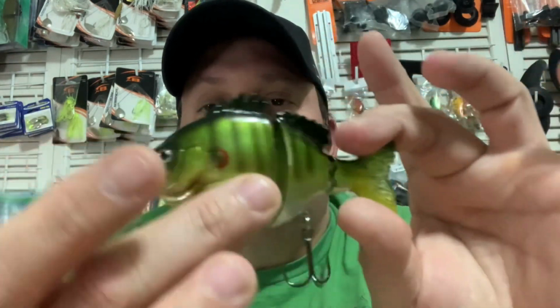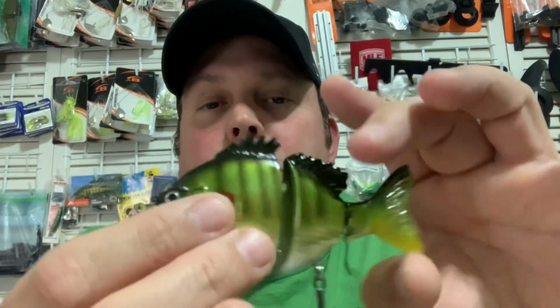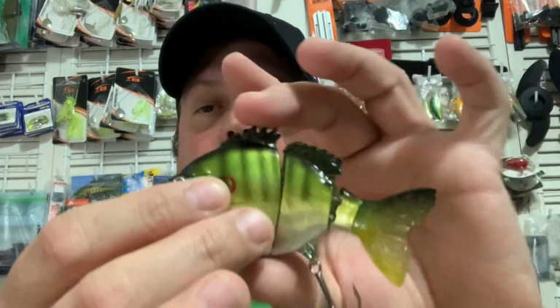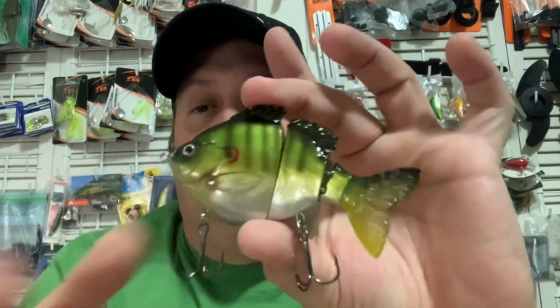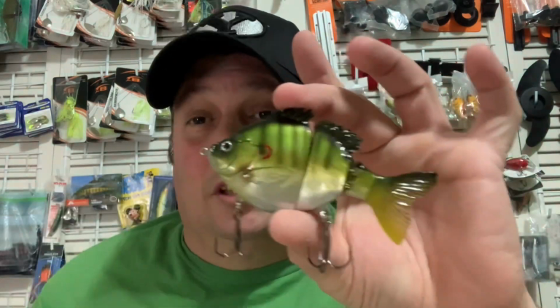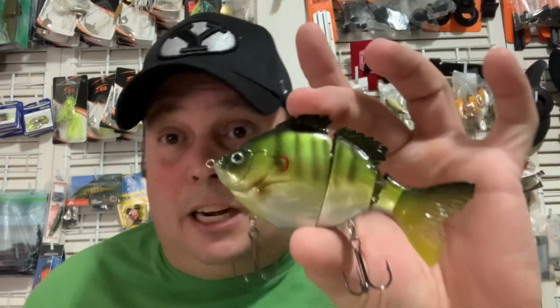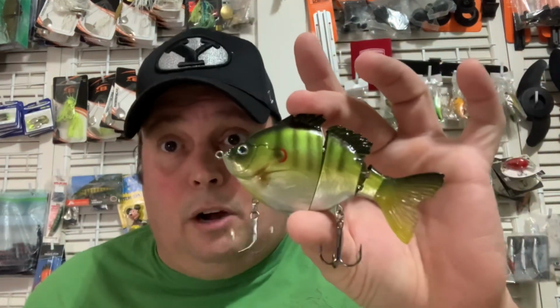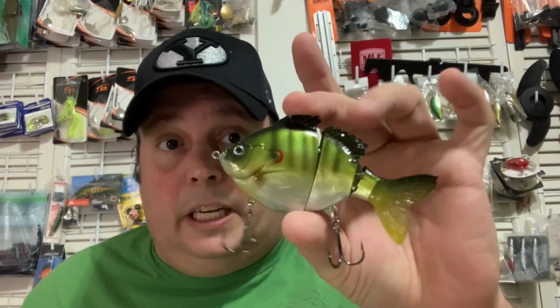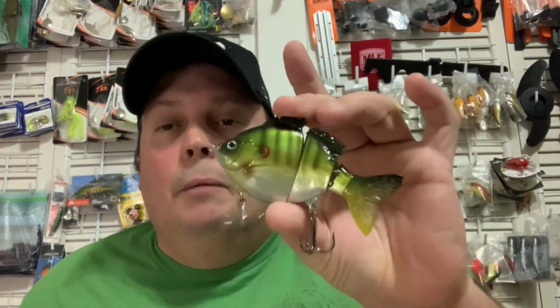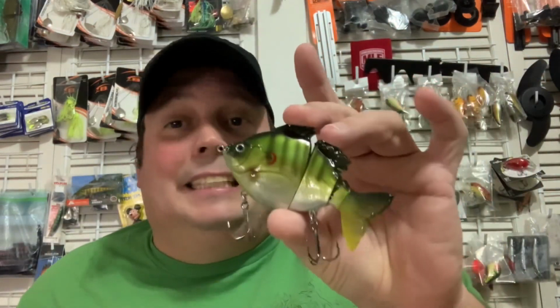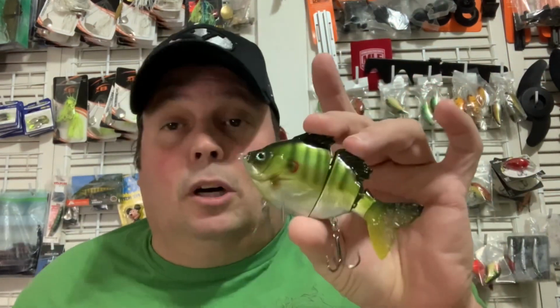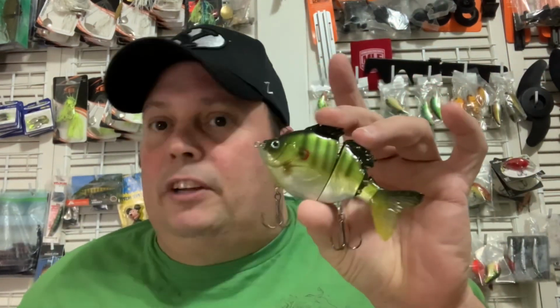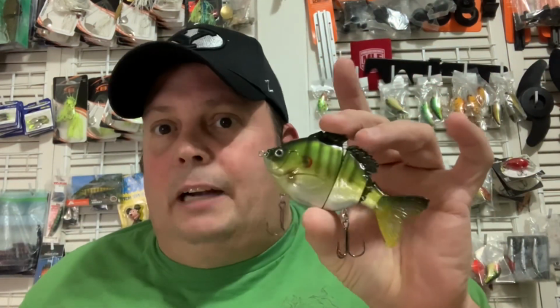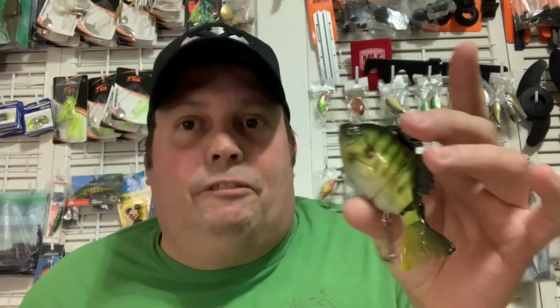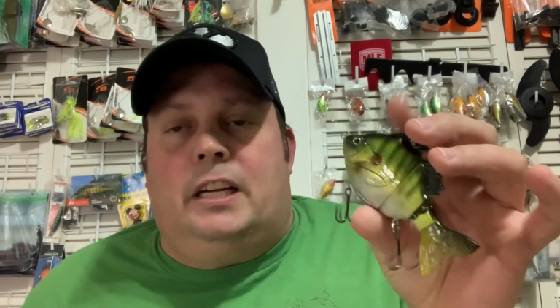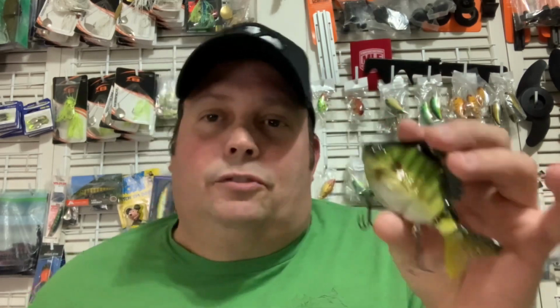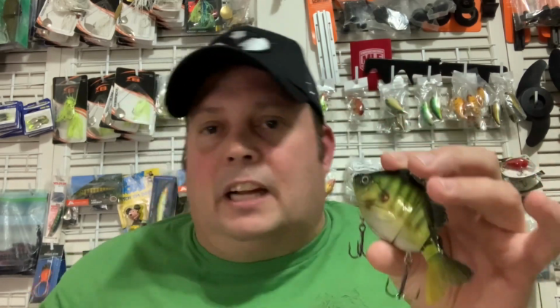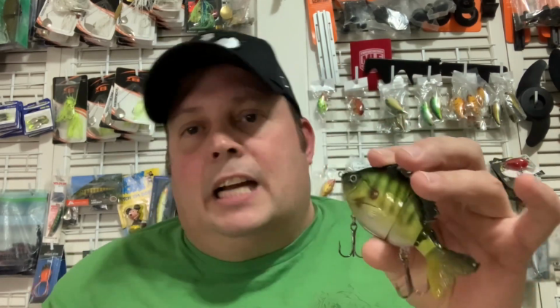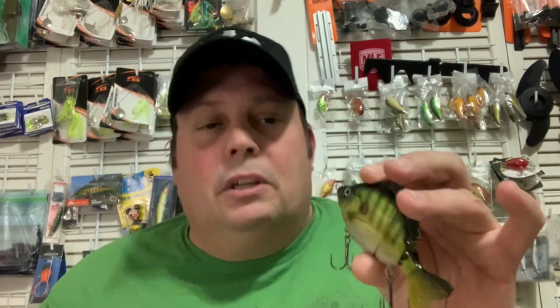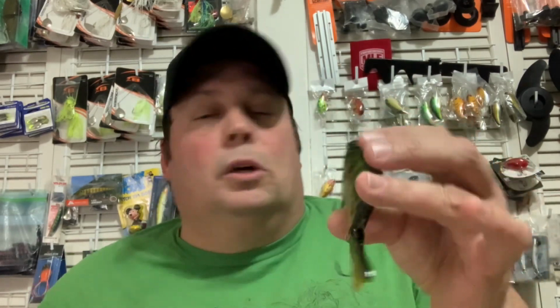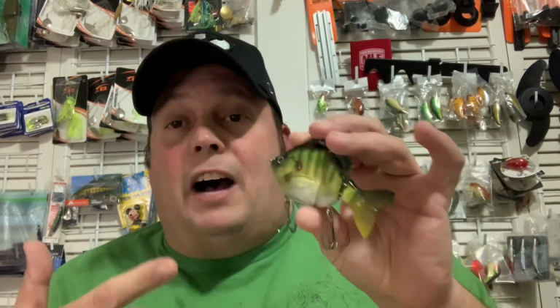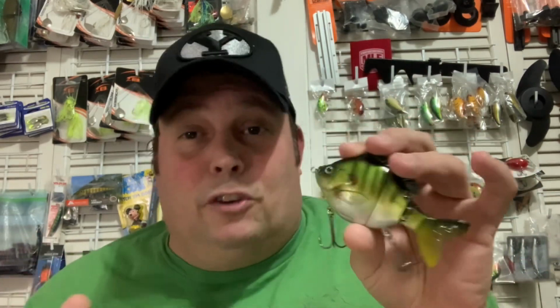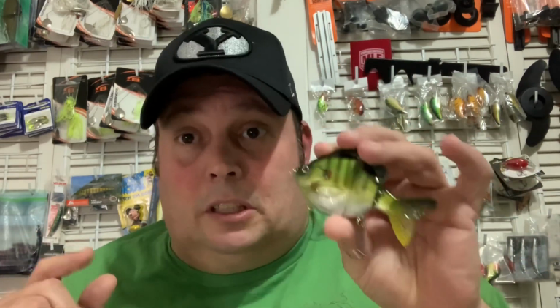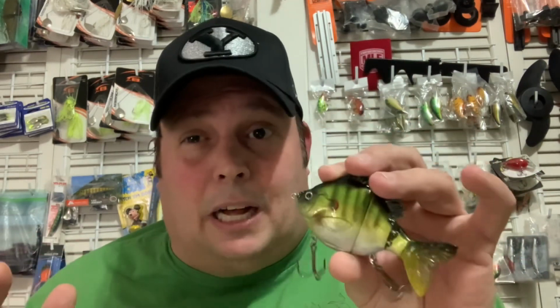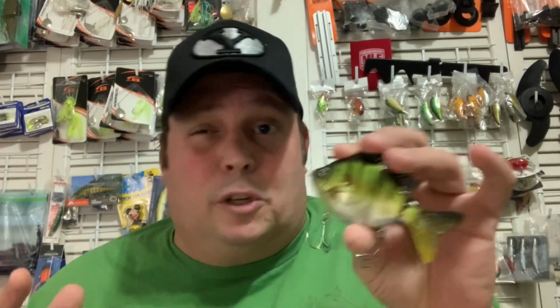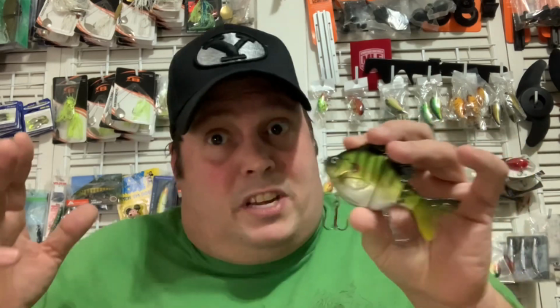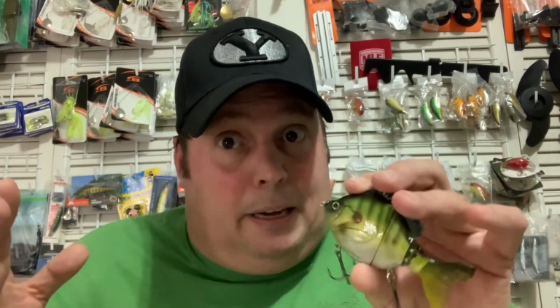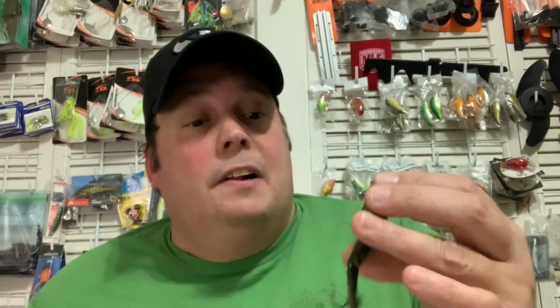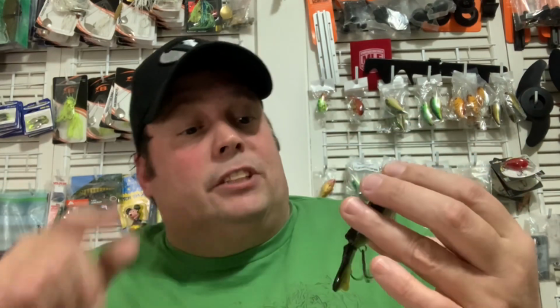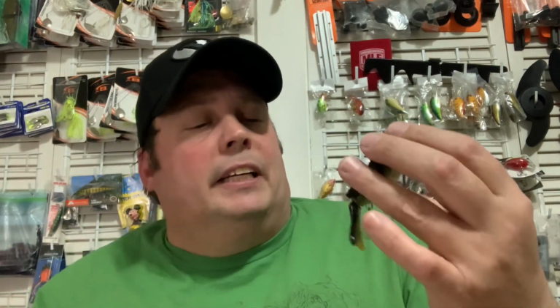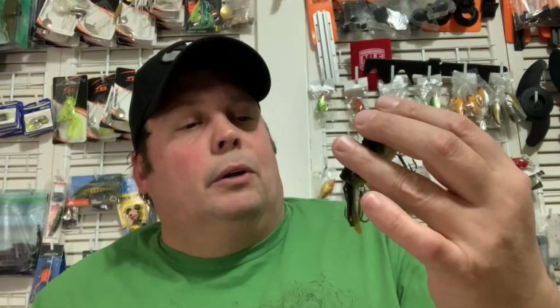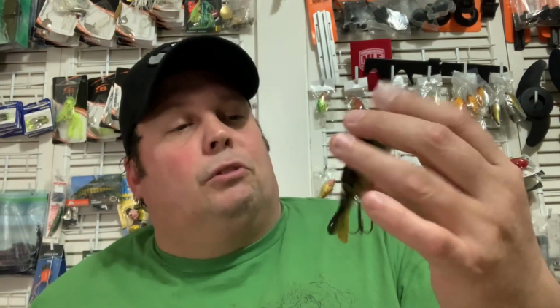It's an amazing lure. Slow sink, so you can cover a lot of ground with these. They start off around $15 to $19. The 5-inch version is a couple dollars more expensive typically.